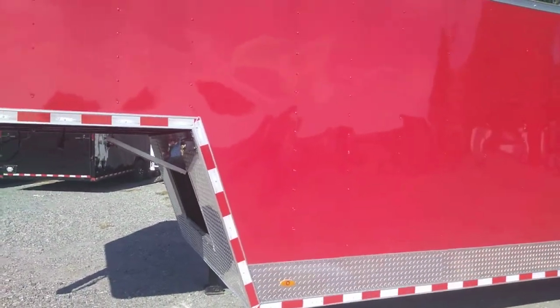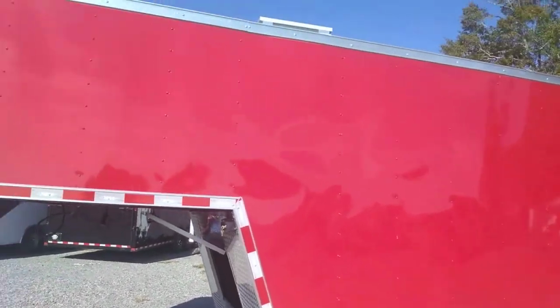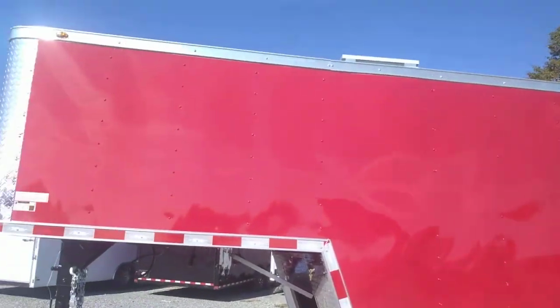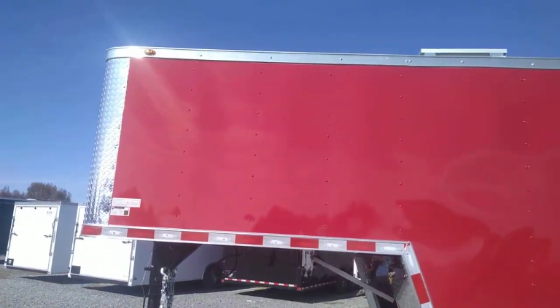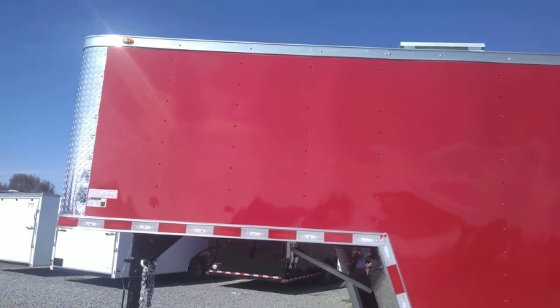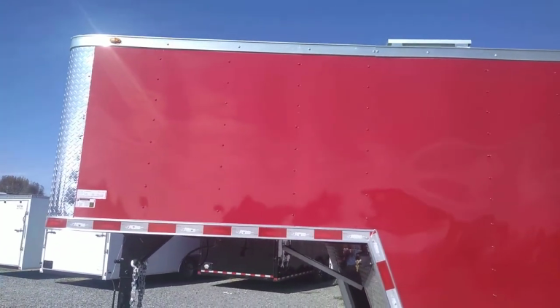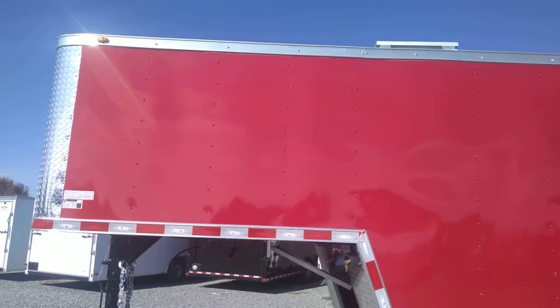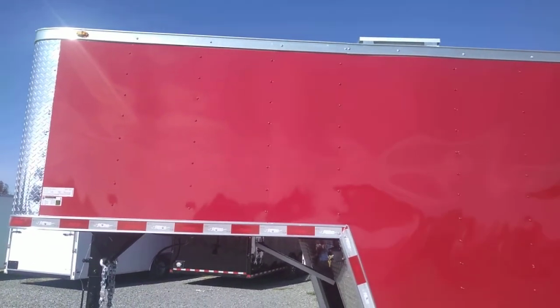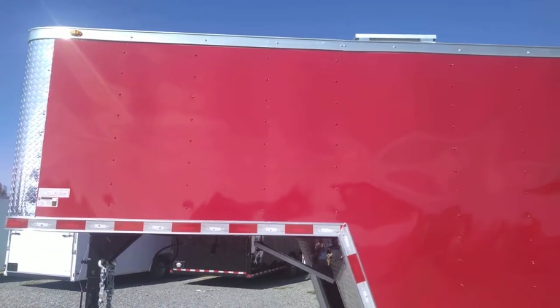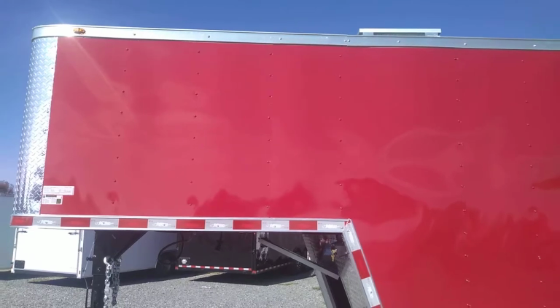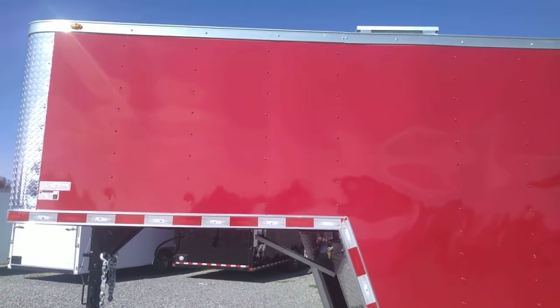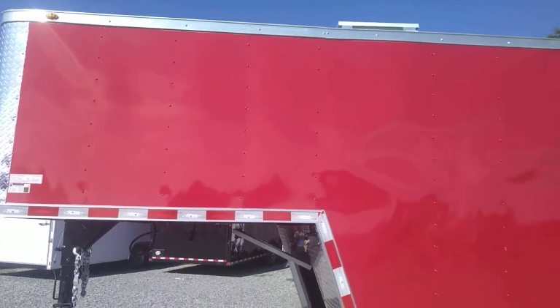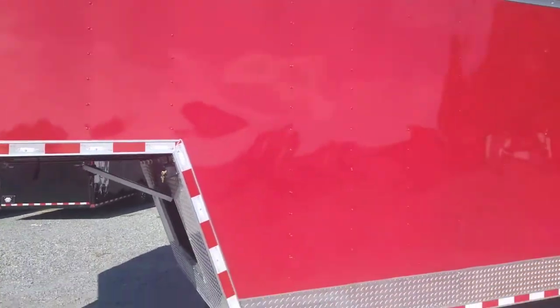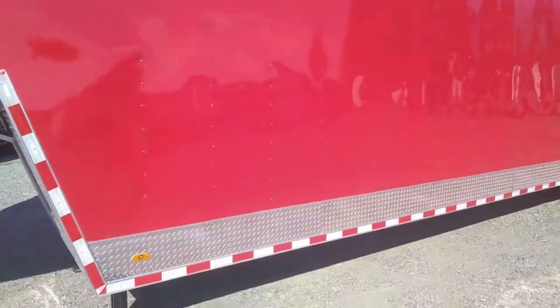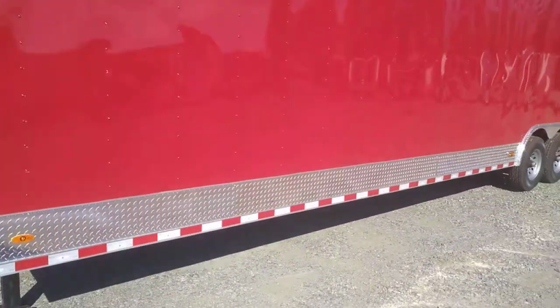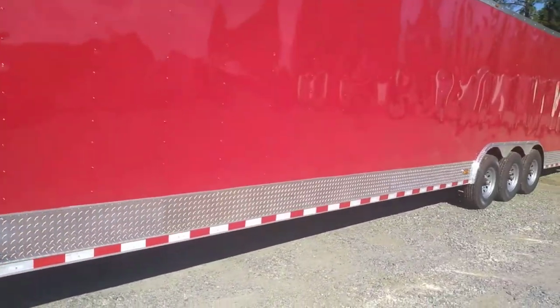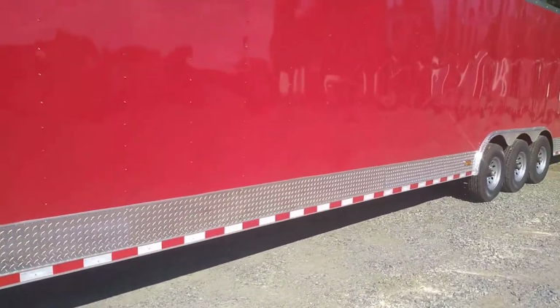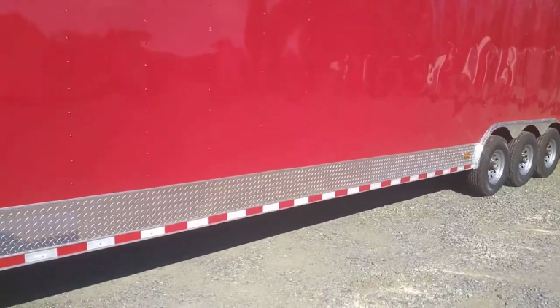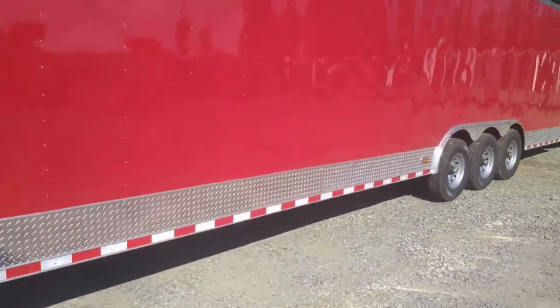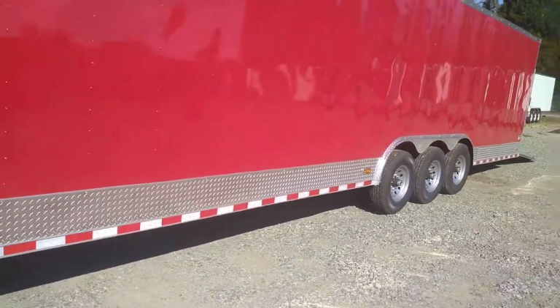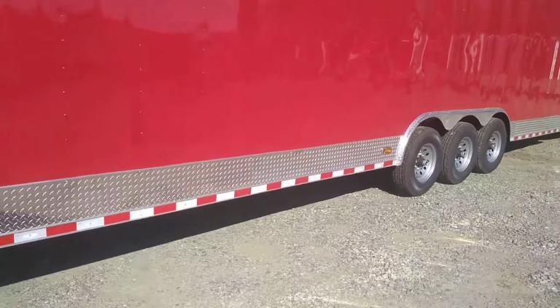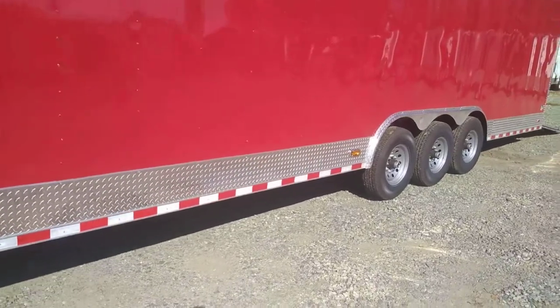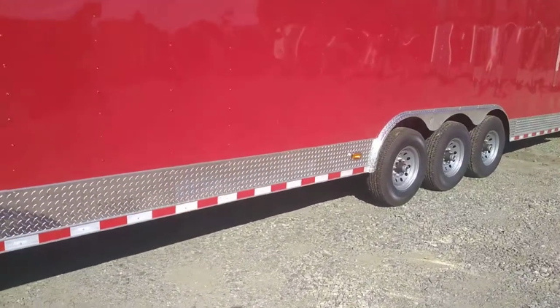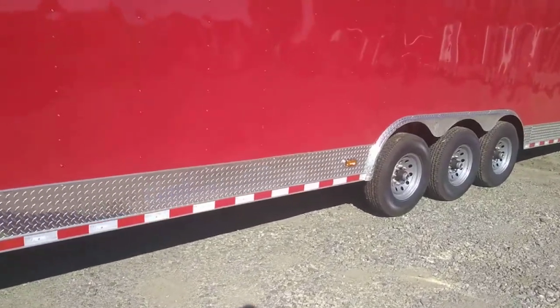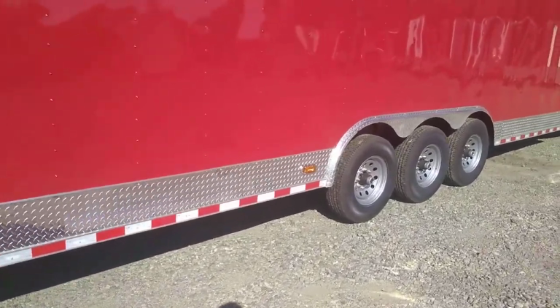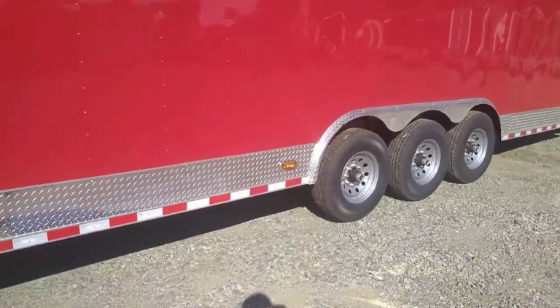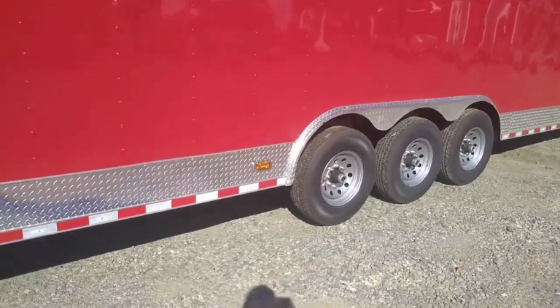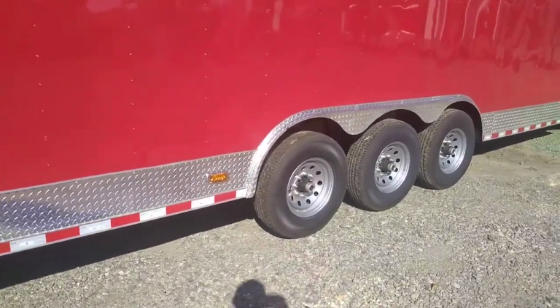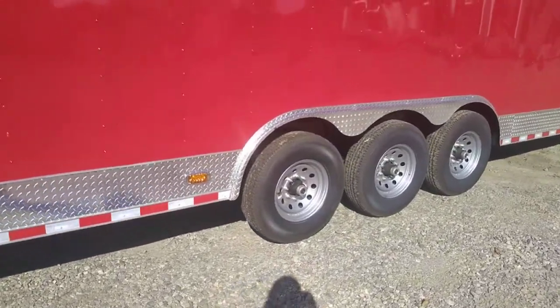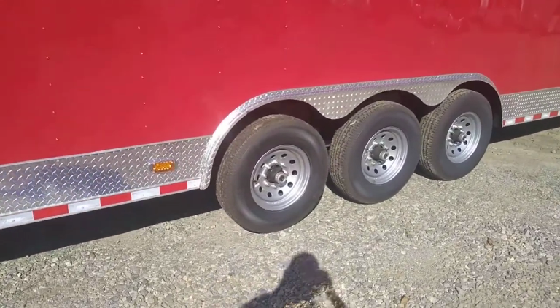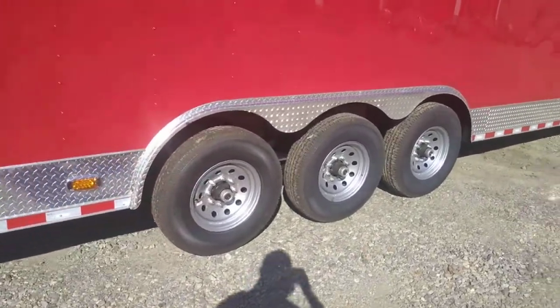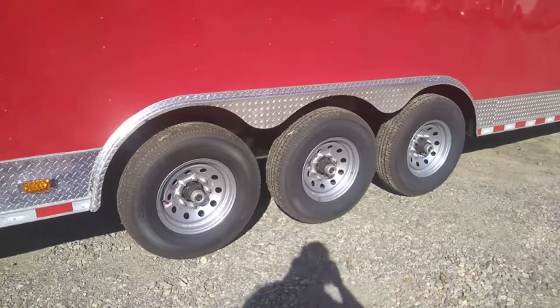As we come around the side, you can also see it has LED lights all the way around, so no incandescents. The bottom trim is your diamond plate — ATP sides and rear.